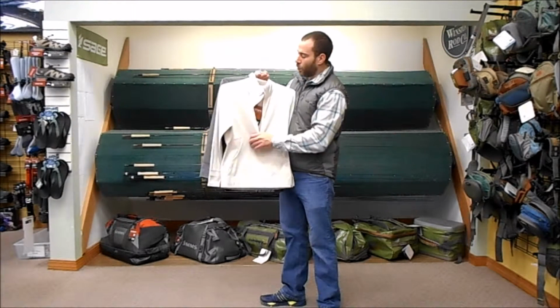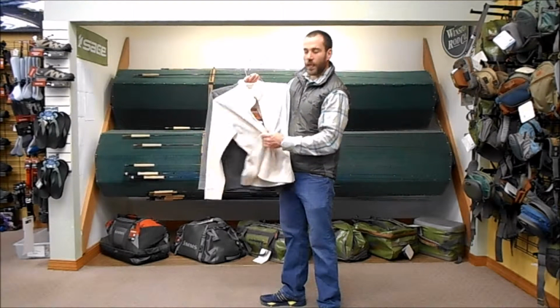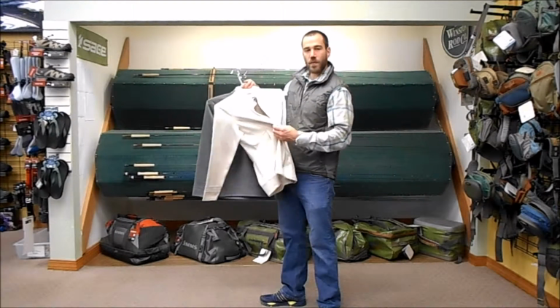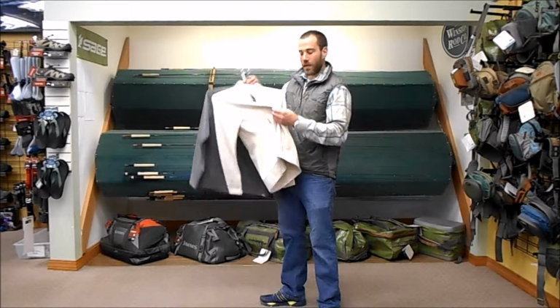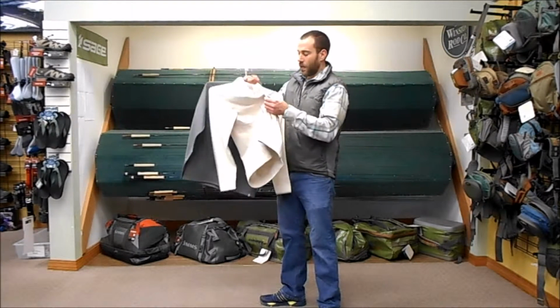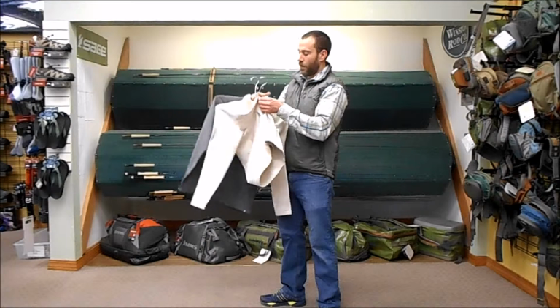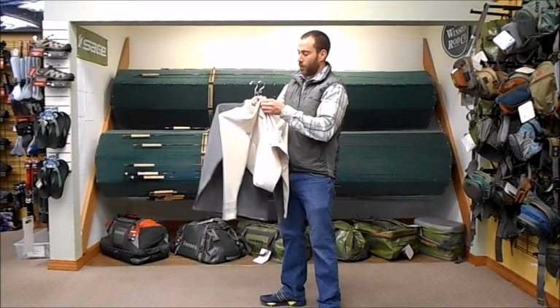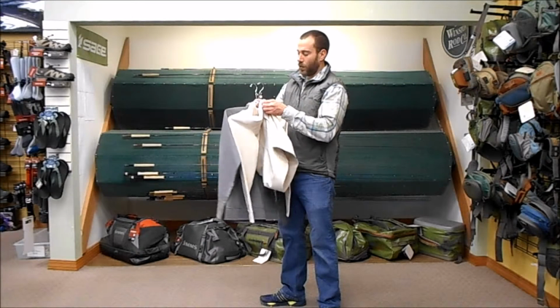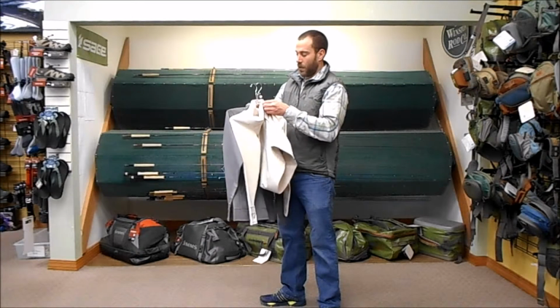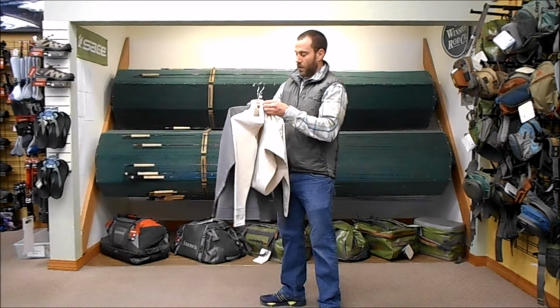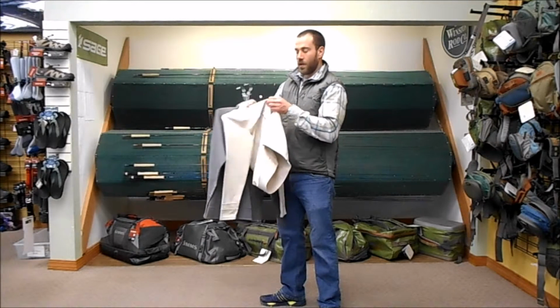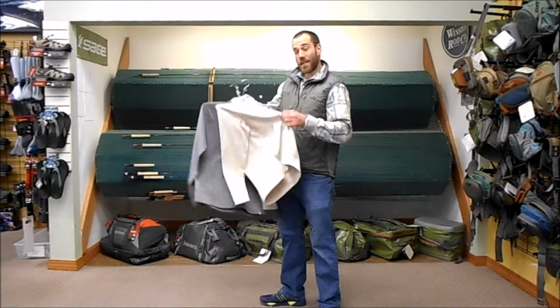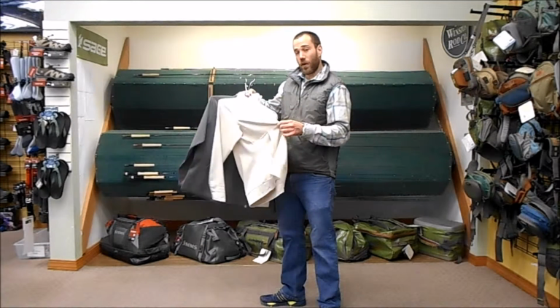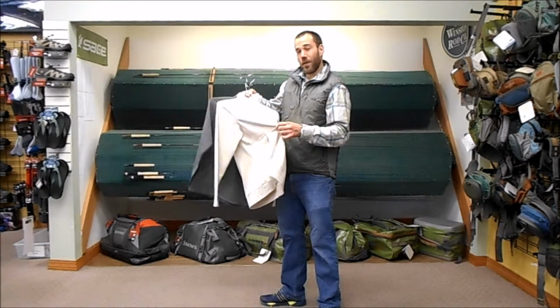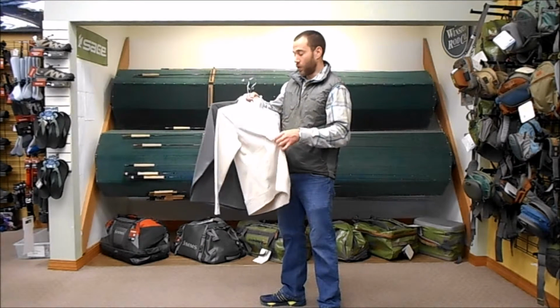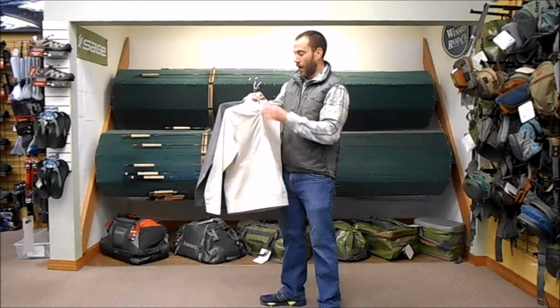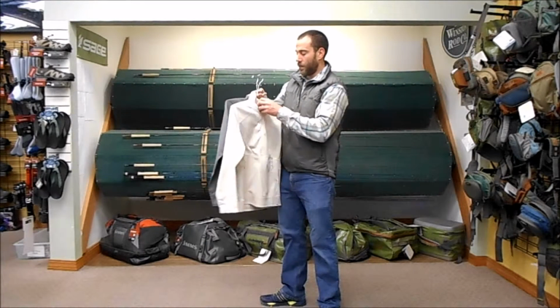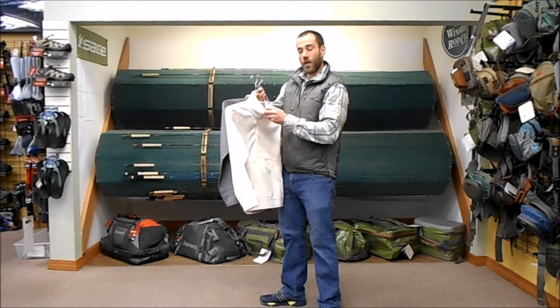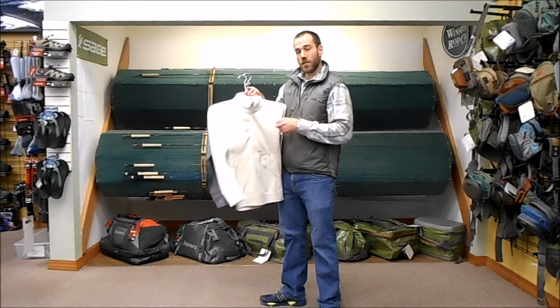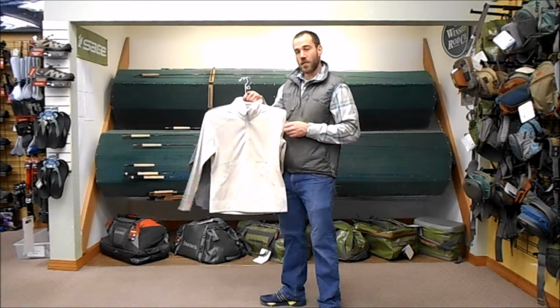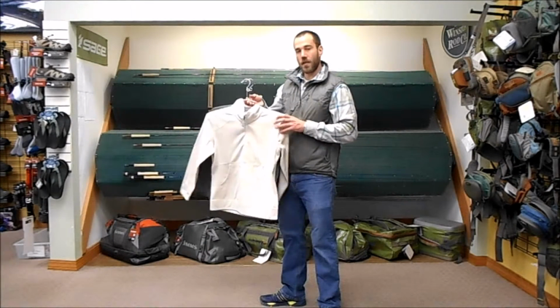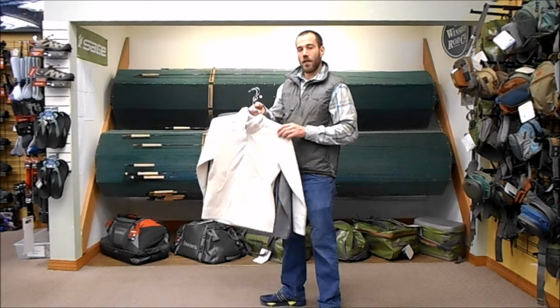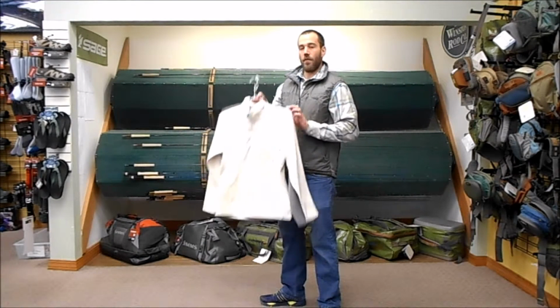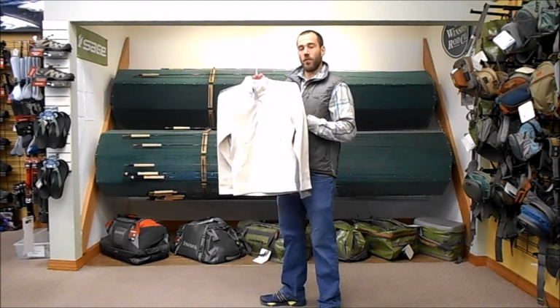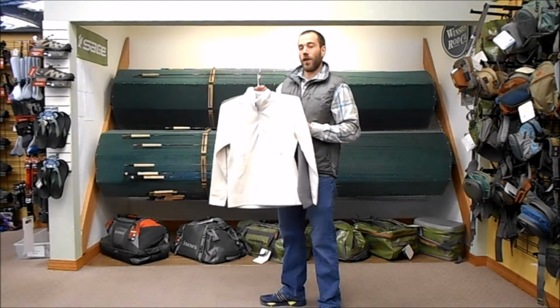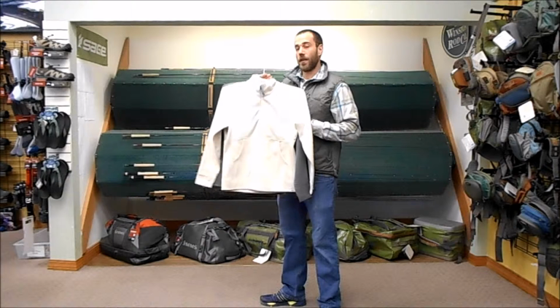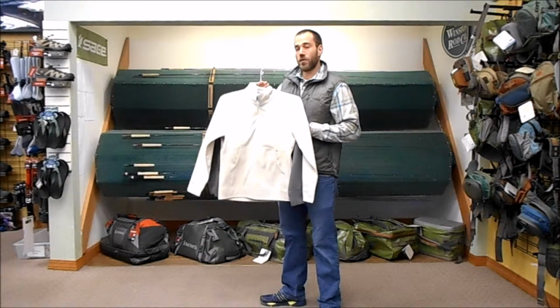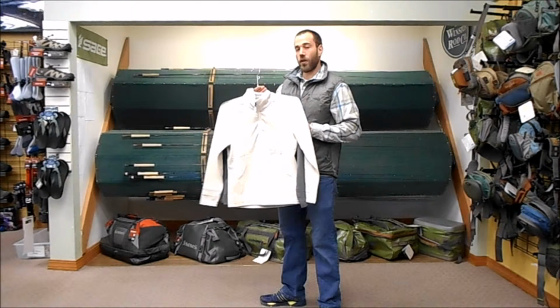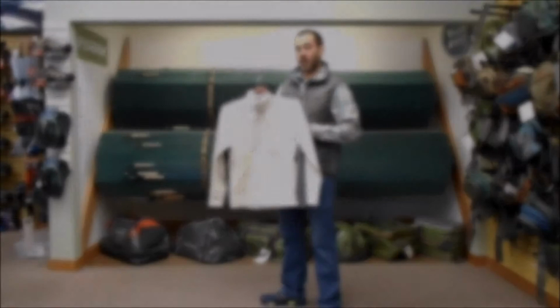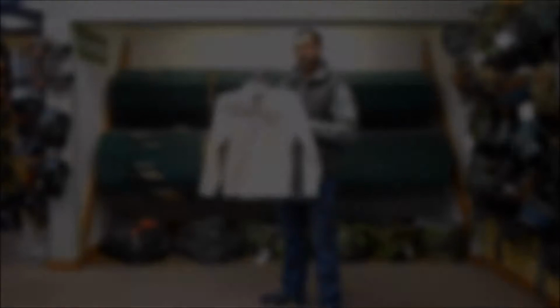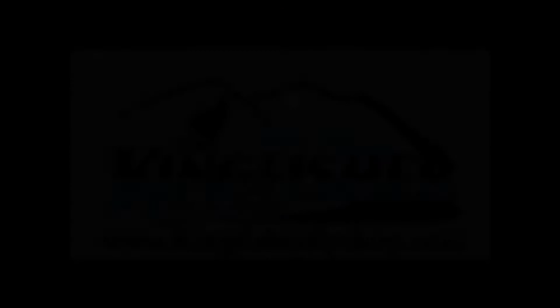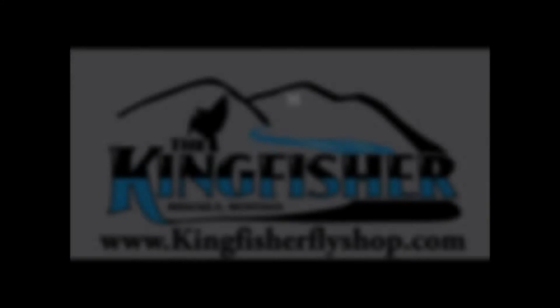Really nice piece, available next fall in July of 2016, available at kingfisherflyshop.com.